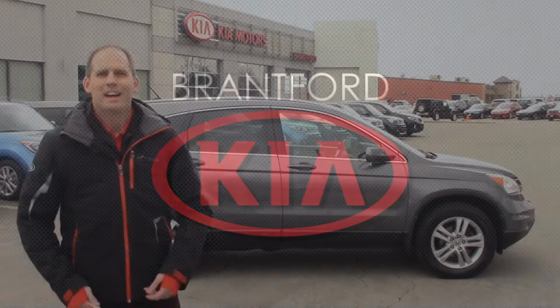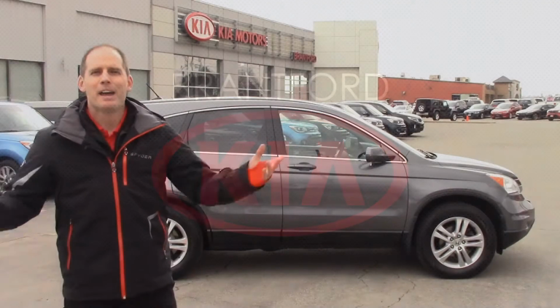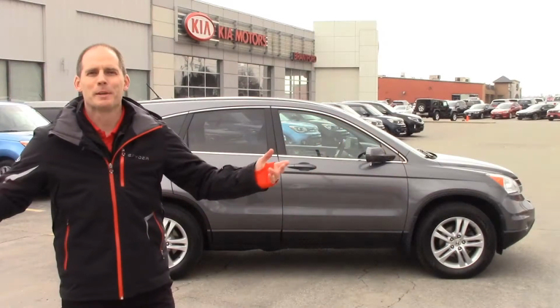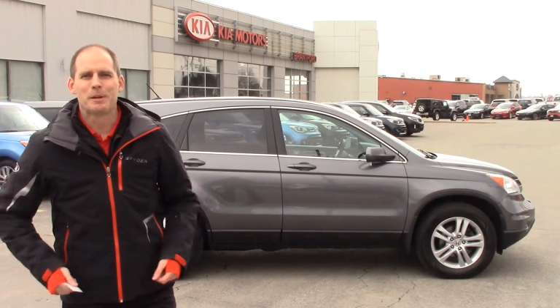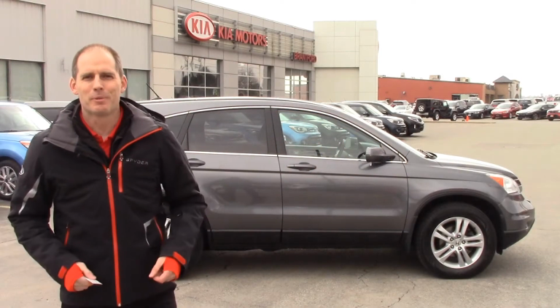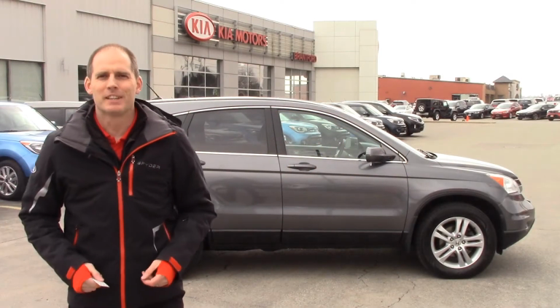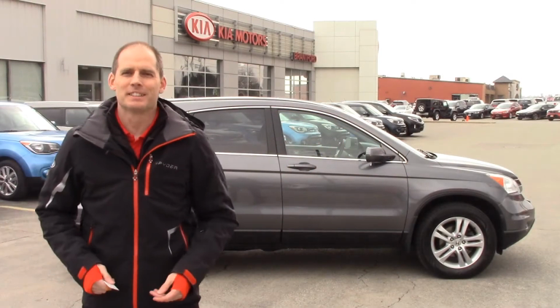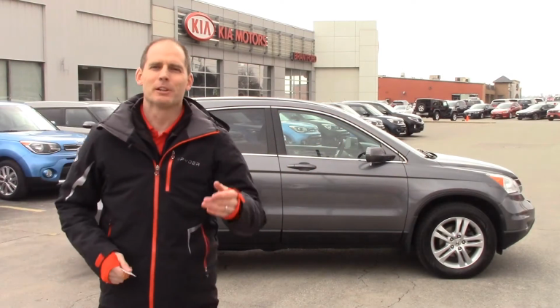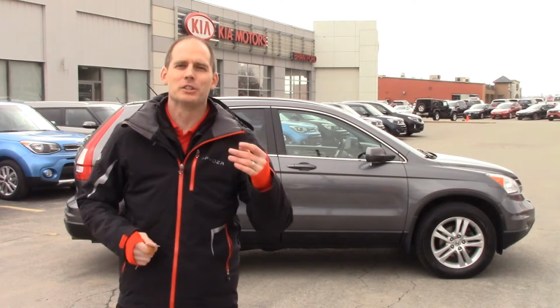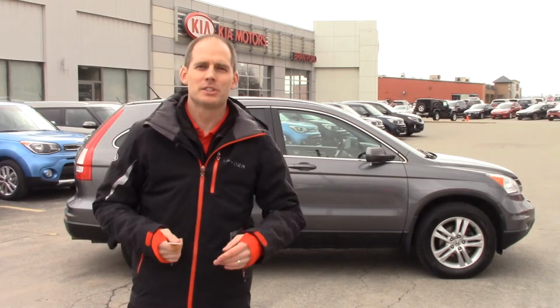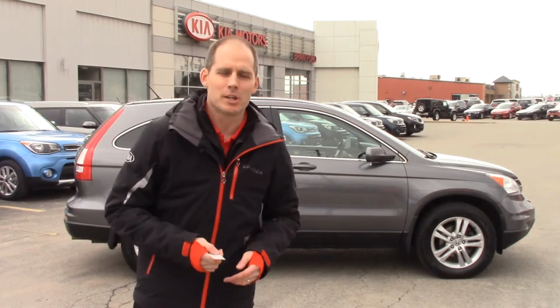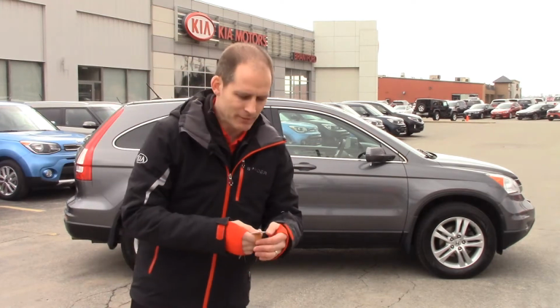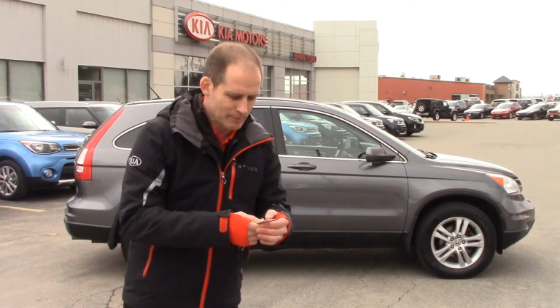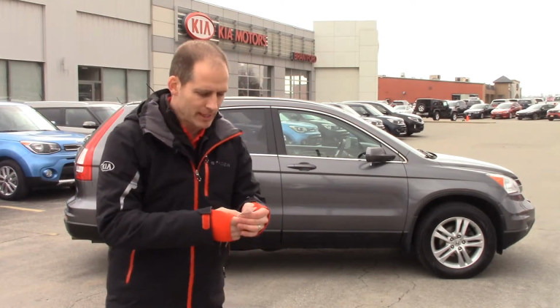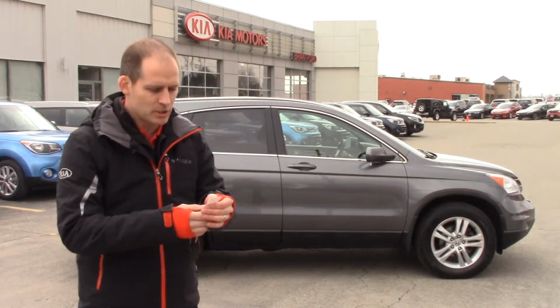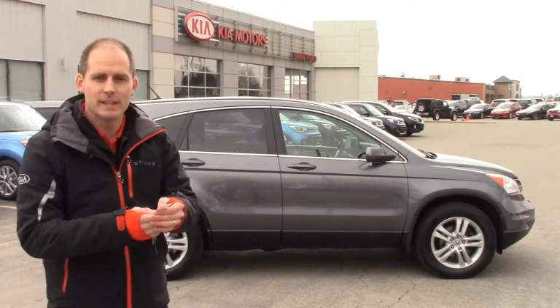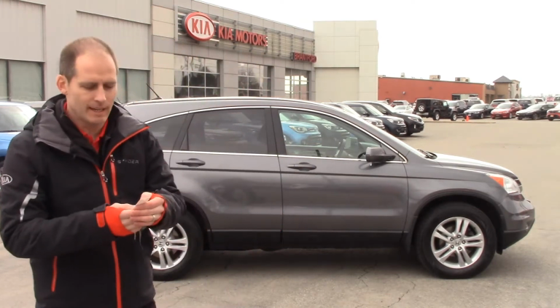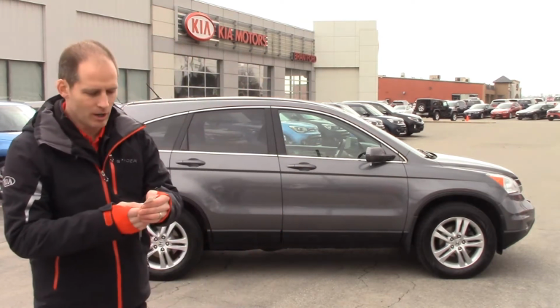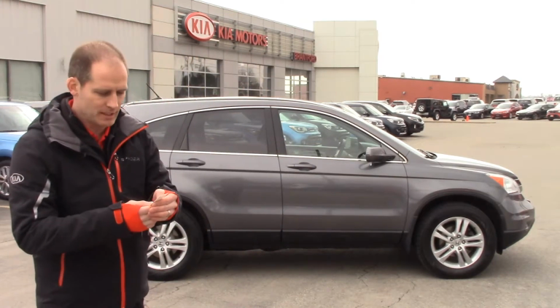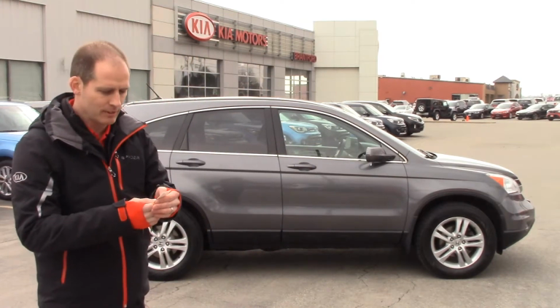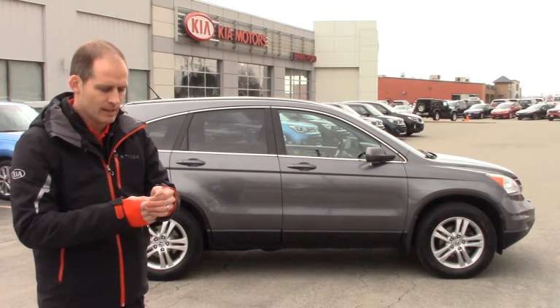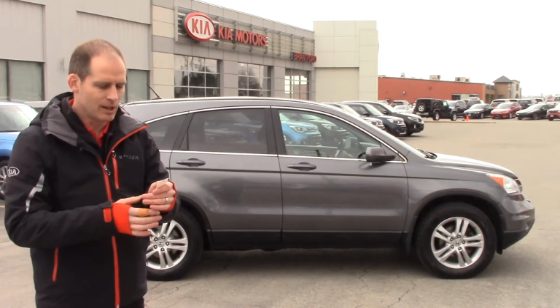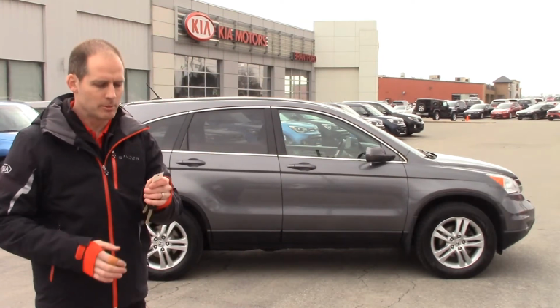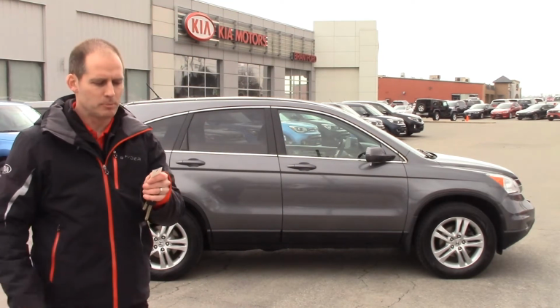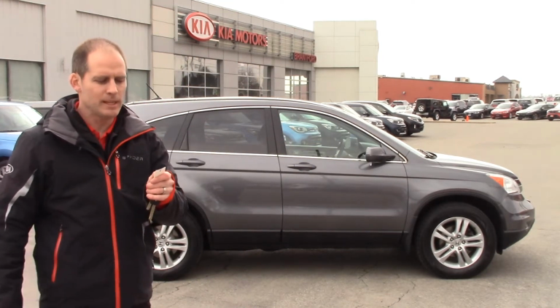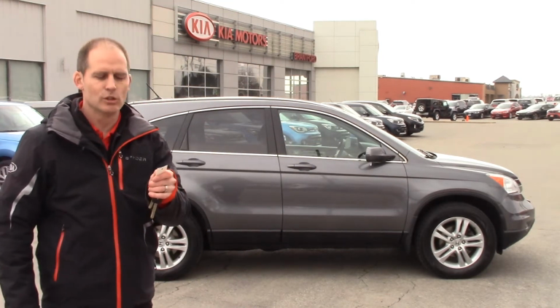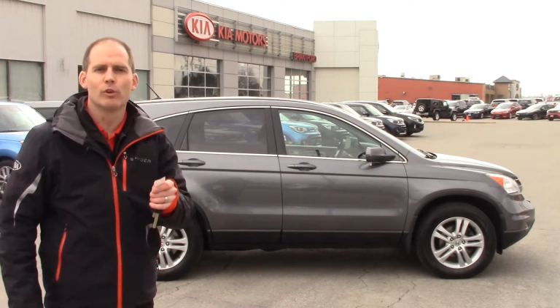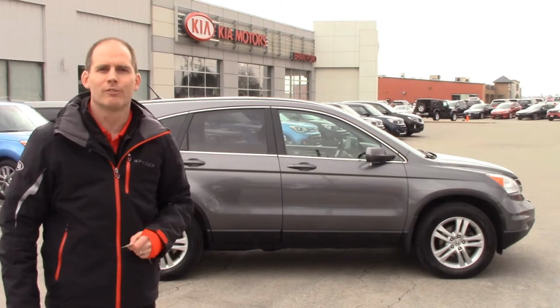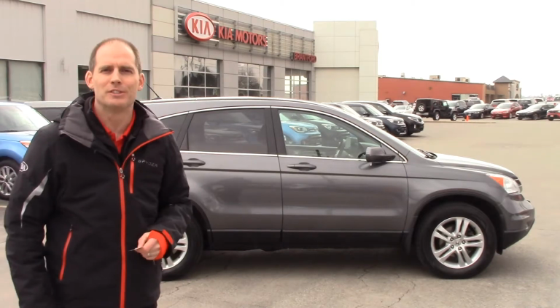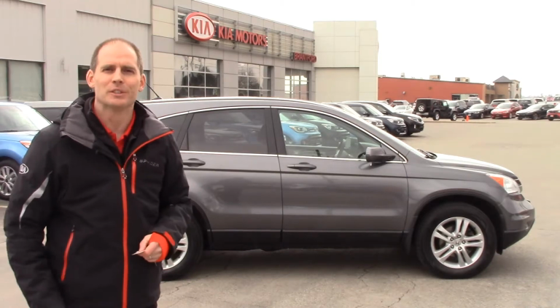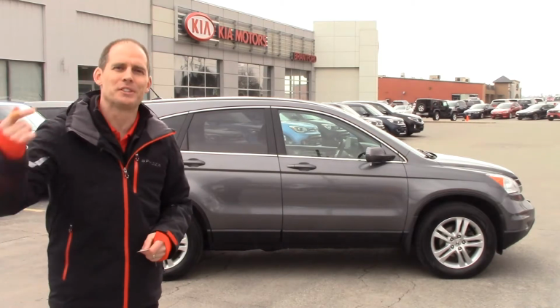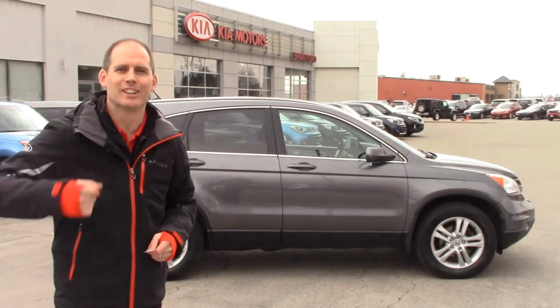Hey everybody, it's Peter from Brand4Key. Today we're looking at used cars — specifically this 2010 Honda CRV, stock number P2452. Let's go take a look.